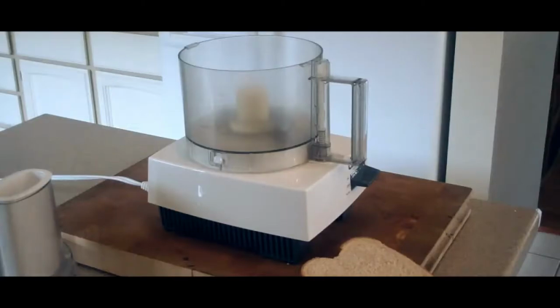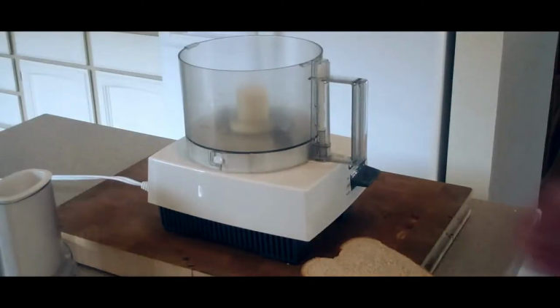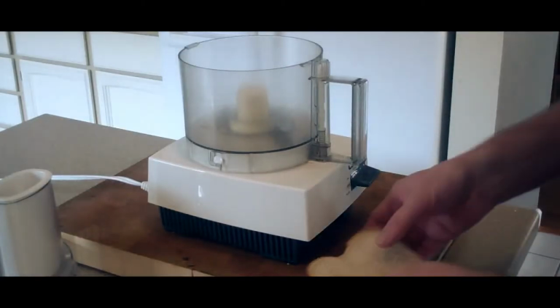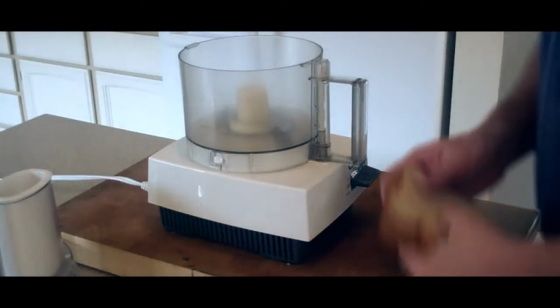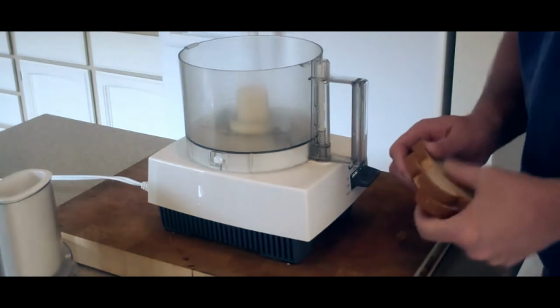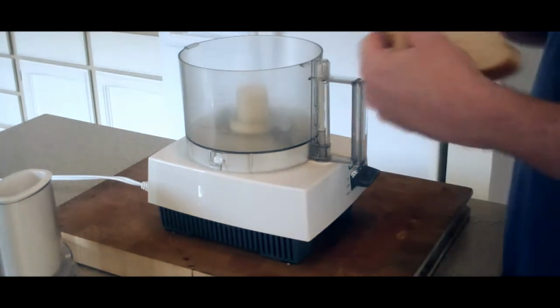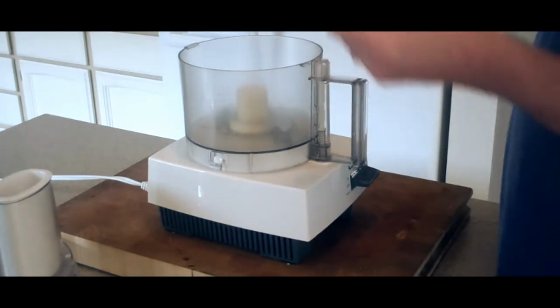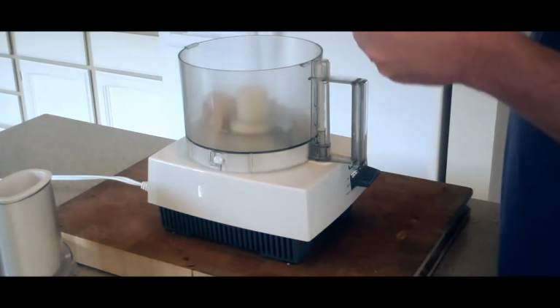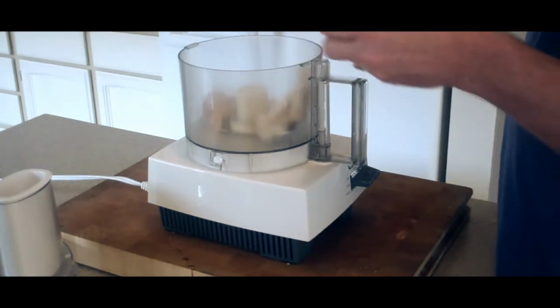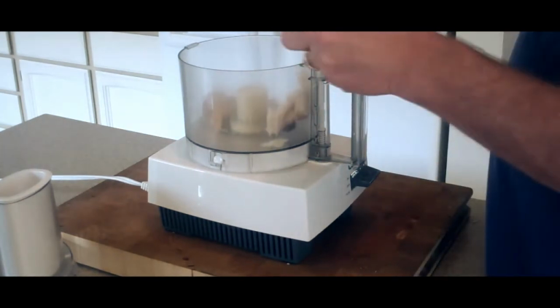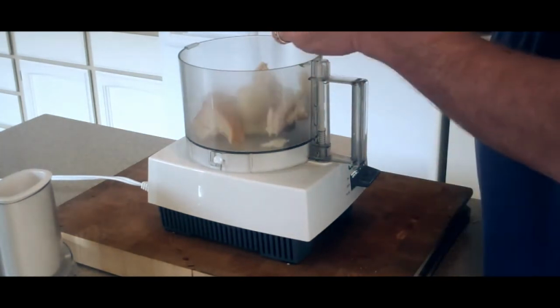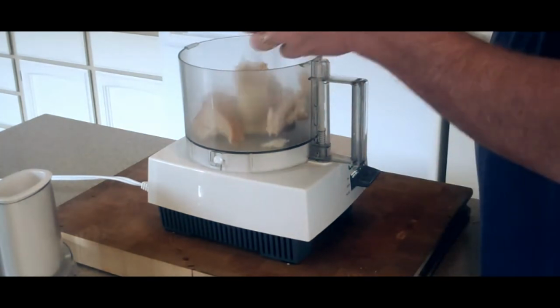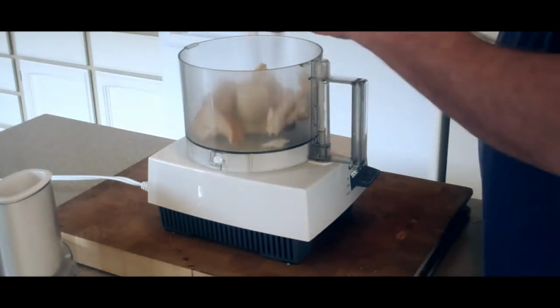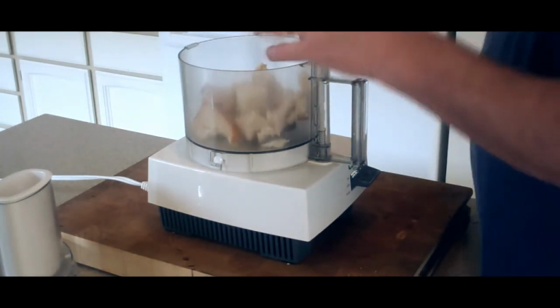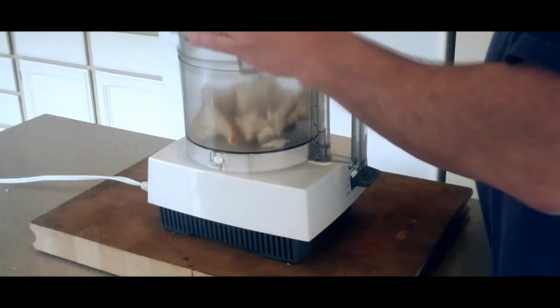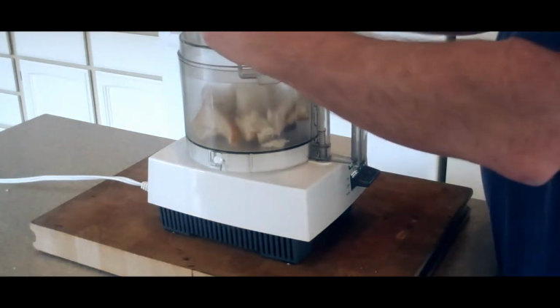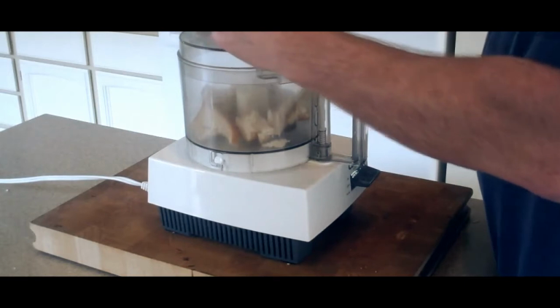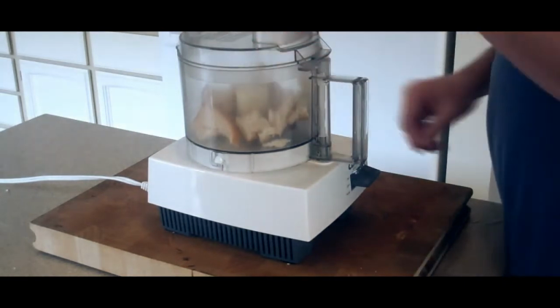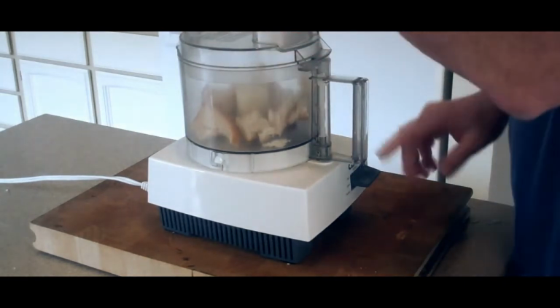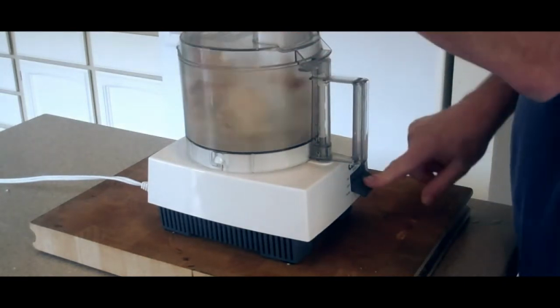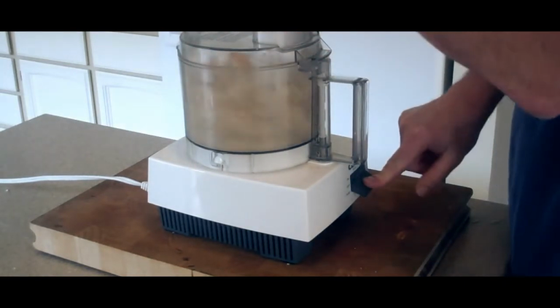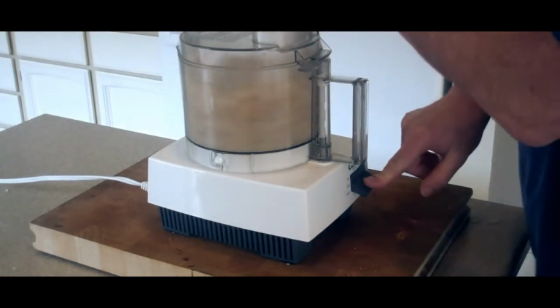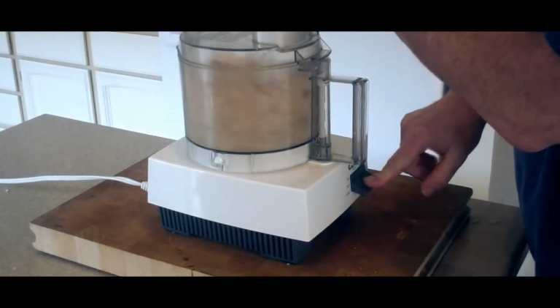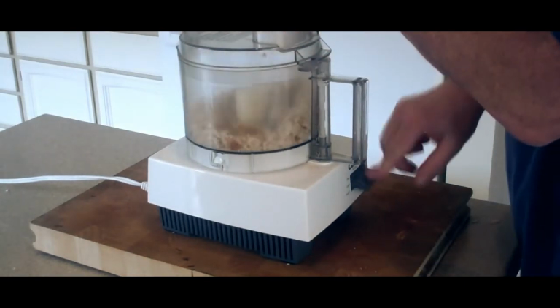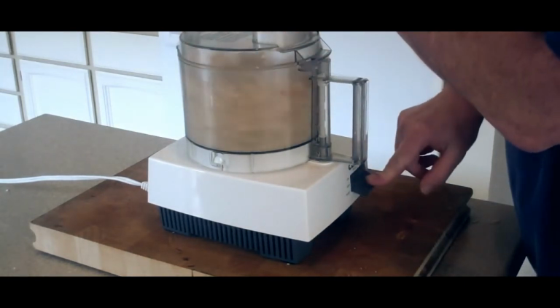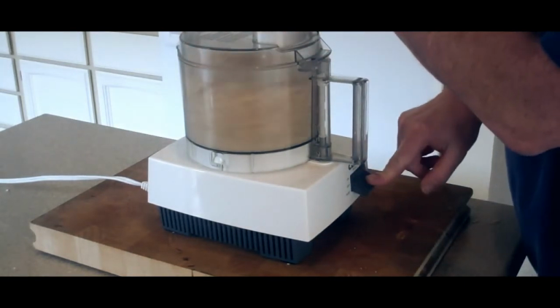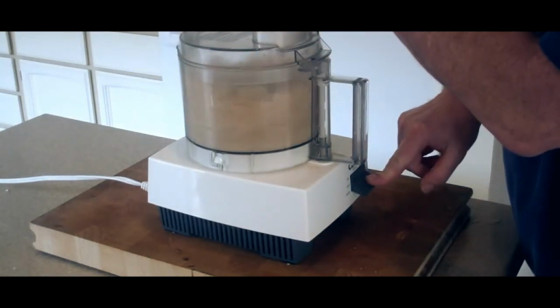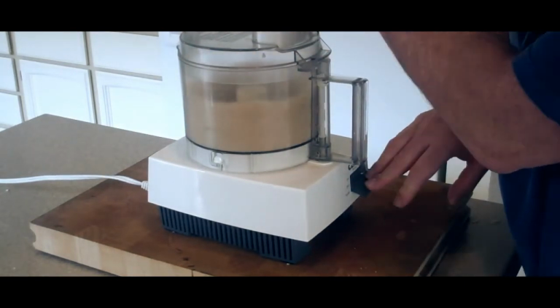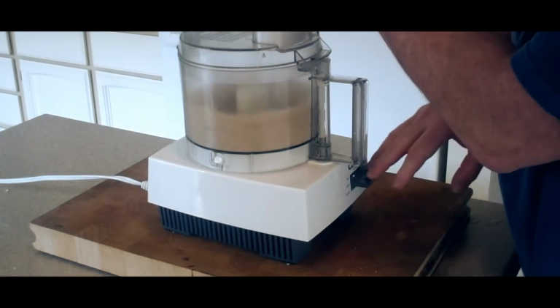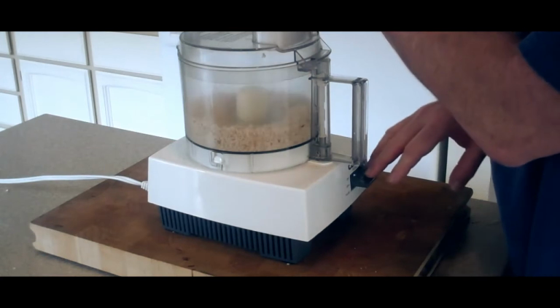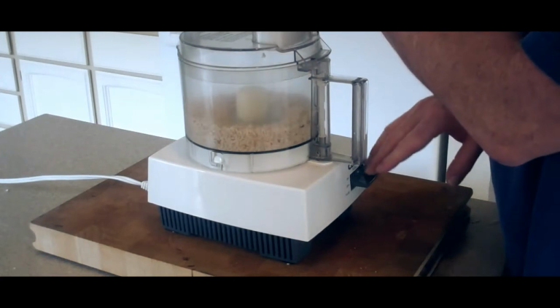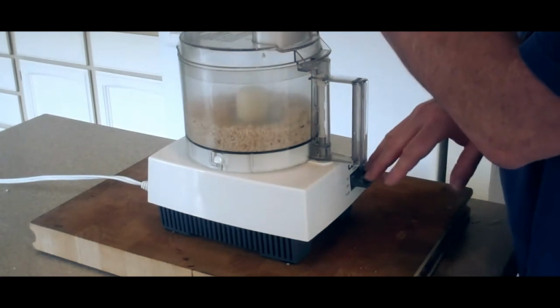Now to make the breadcrumbs, it's really easy. You just want to take a couple of pieces of bread, tear them into shreds into a food processor, and then just pulse it real good. You want these pretty fine.